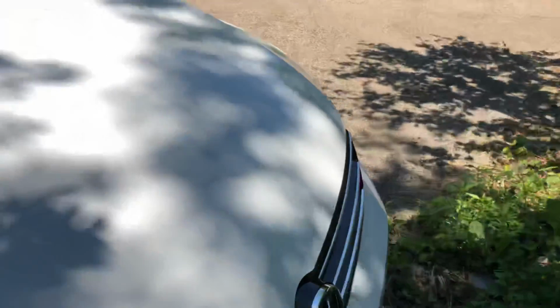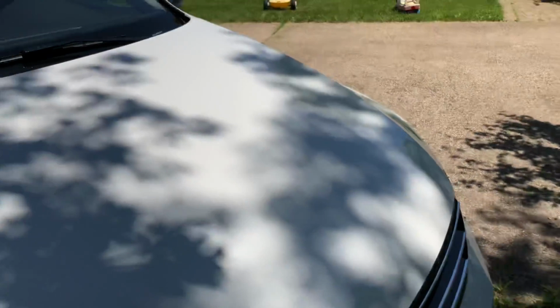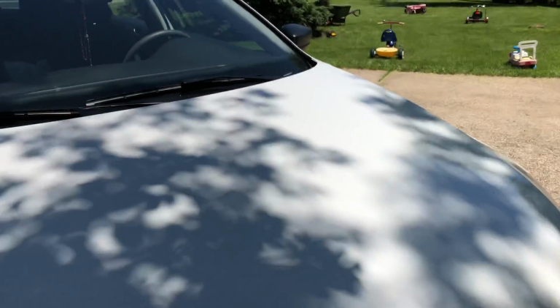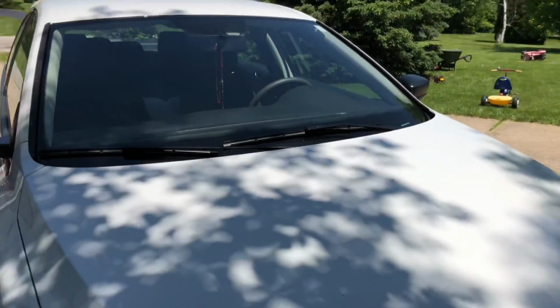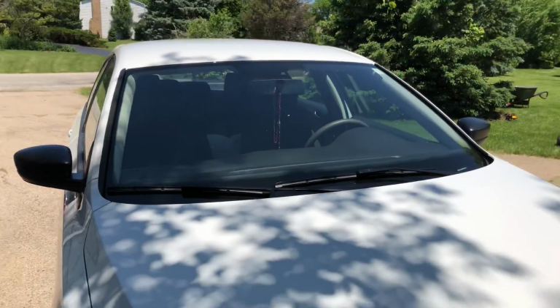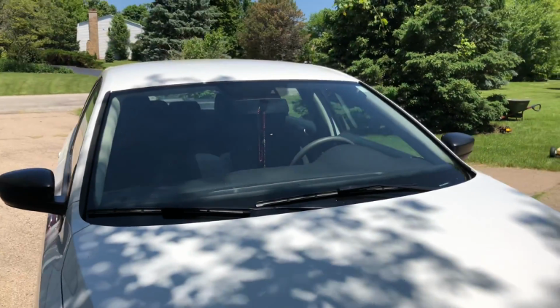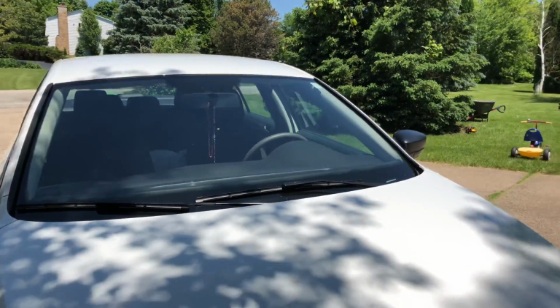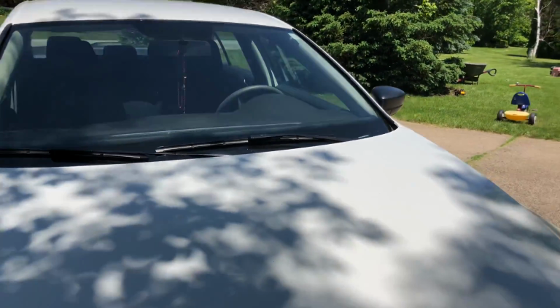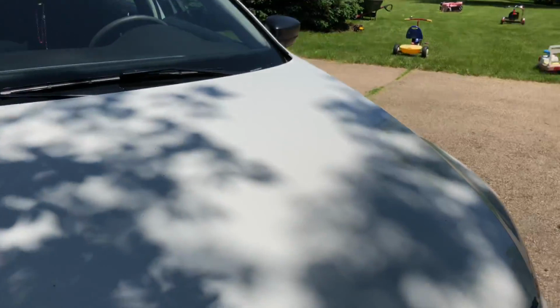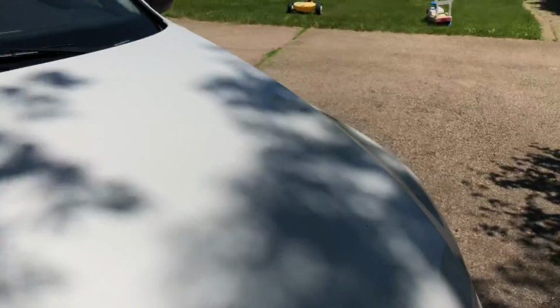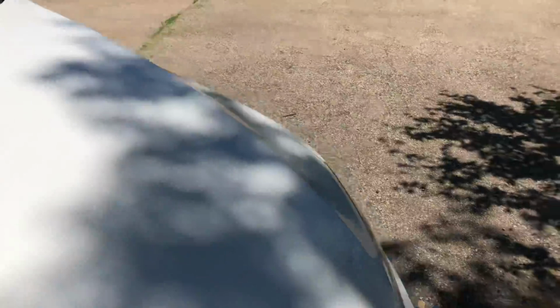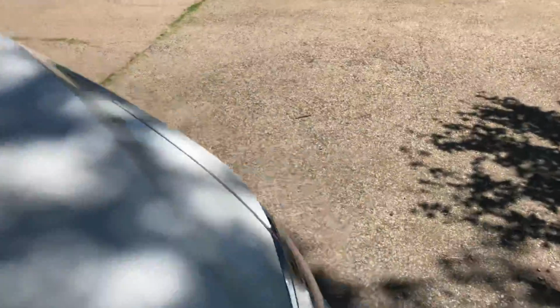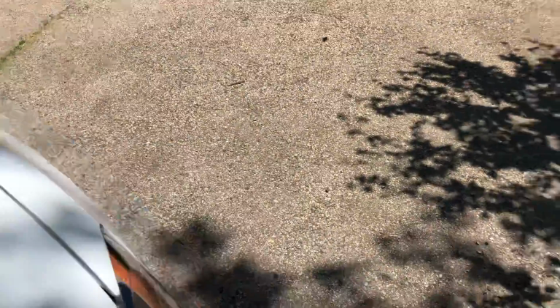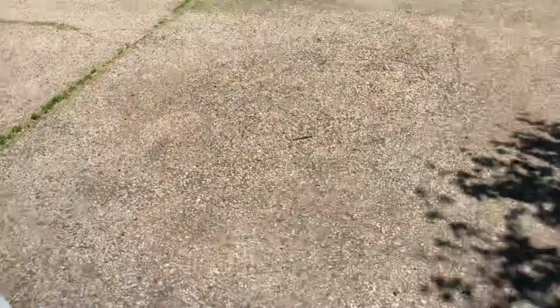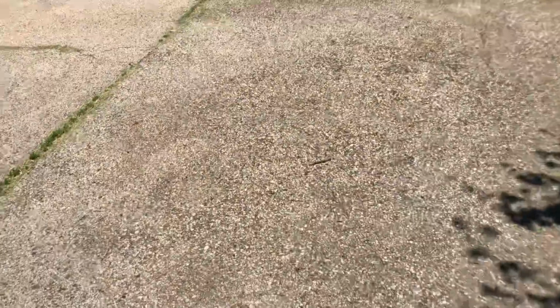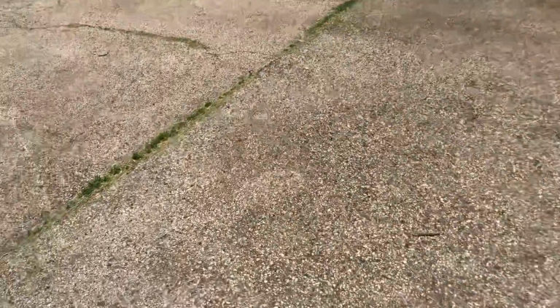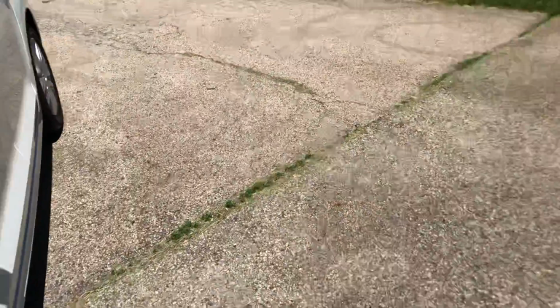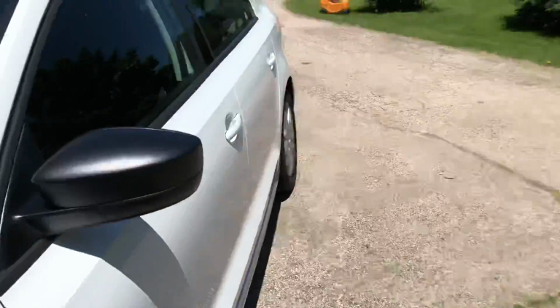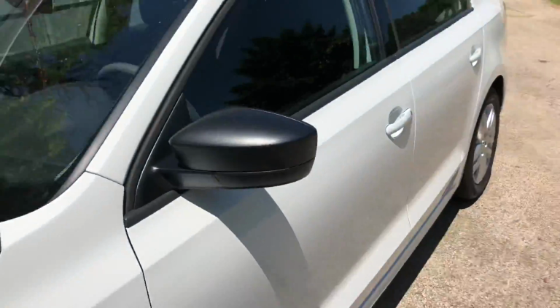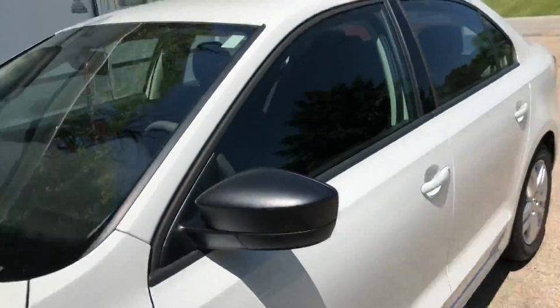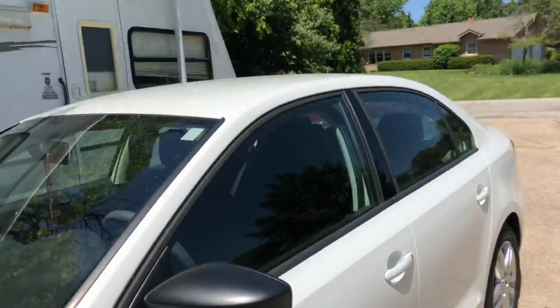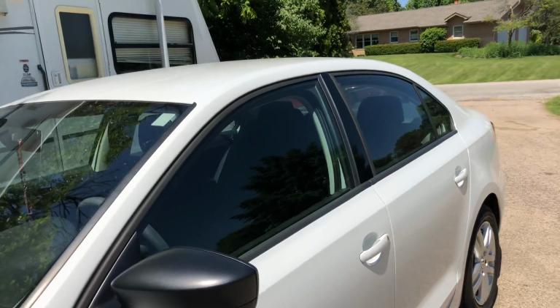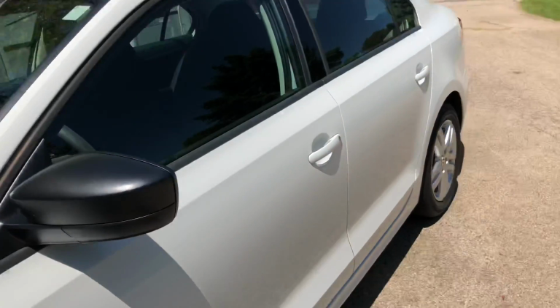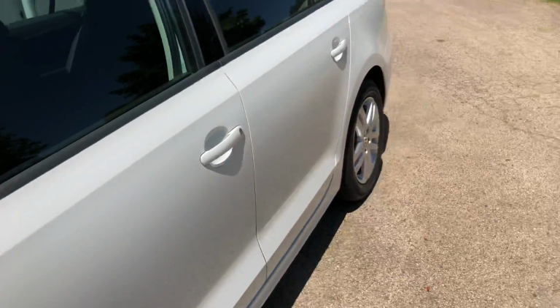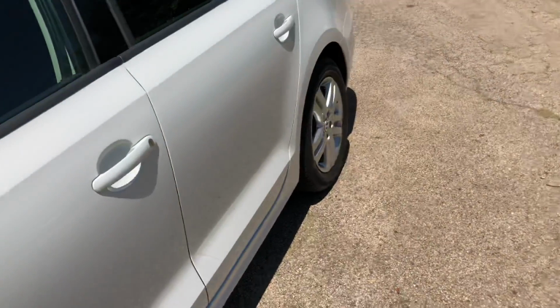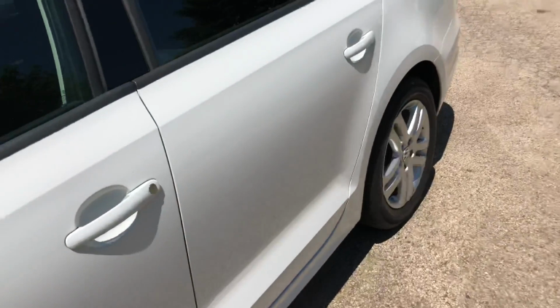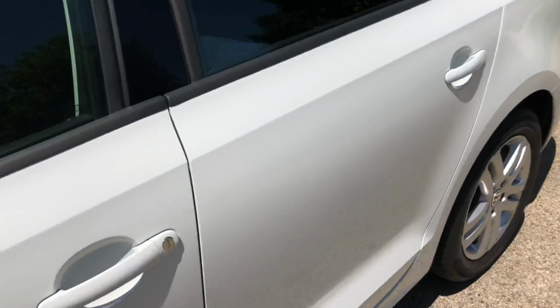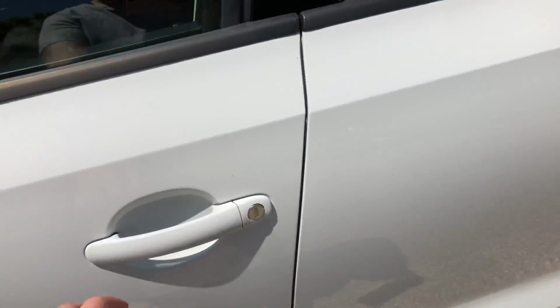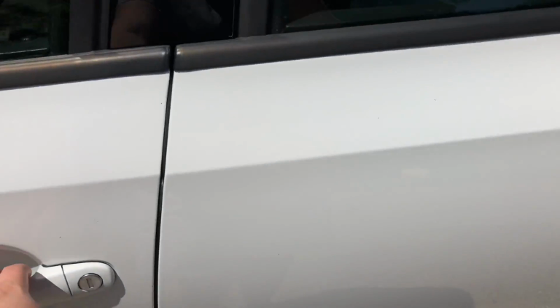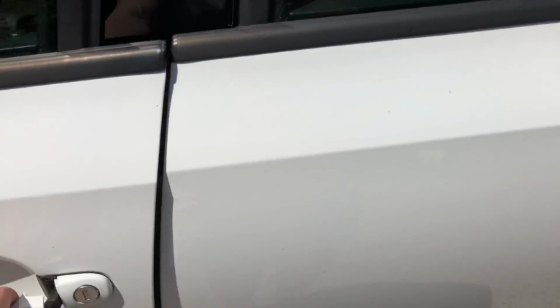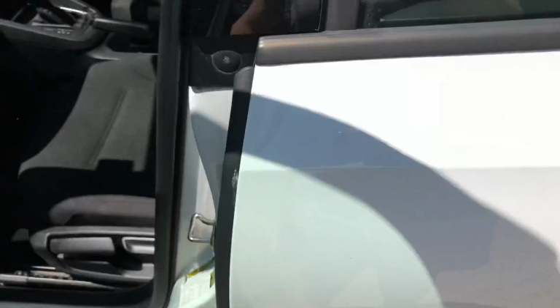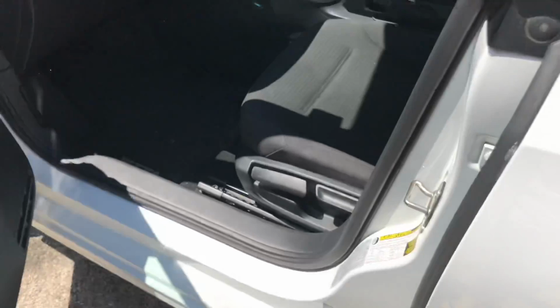I'm very happy to have a car again. As you guys know, I don't have my black Jetta anymore. So without further ado, let's hop in and see what she has.